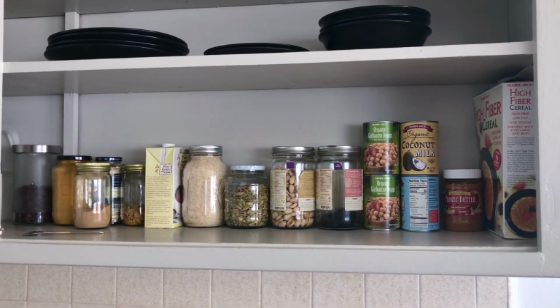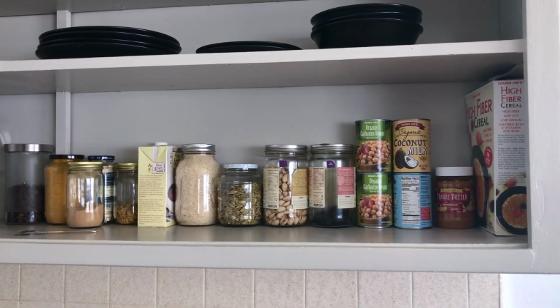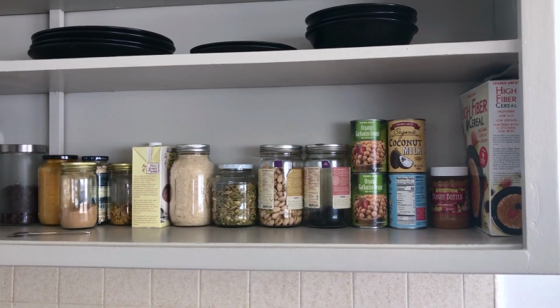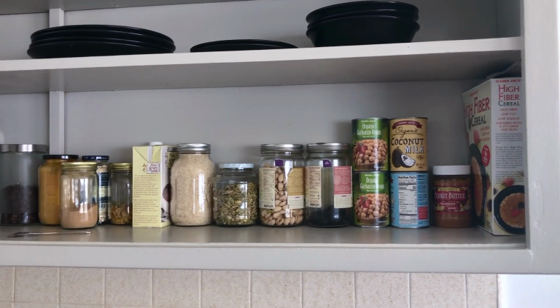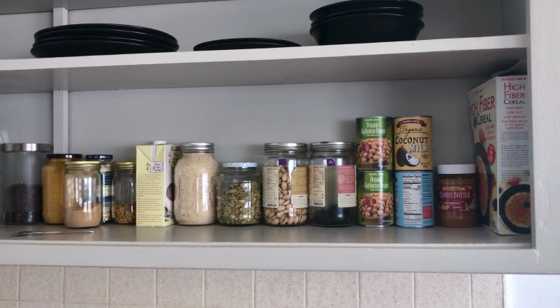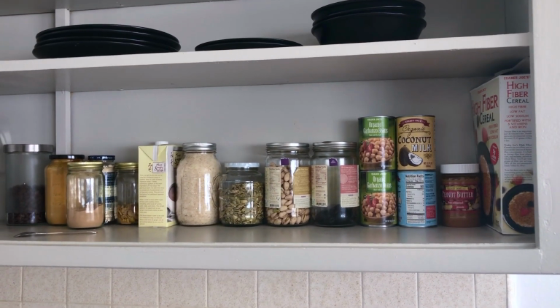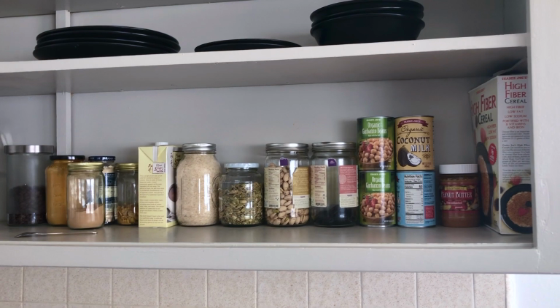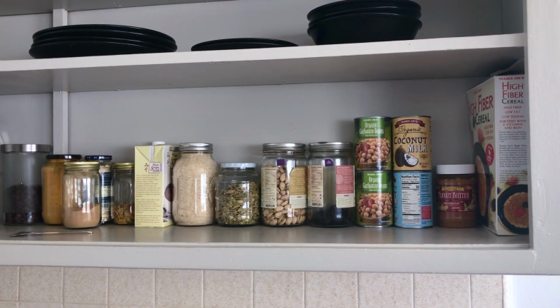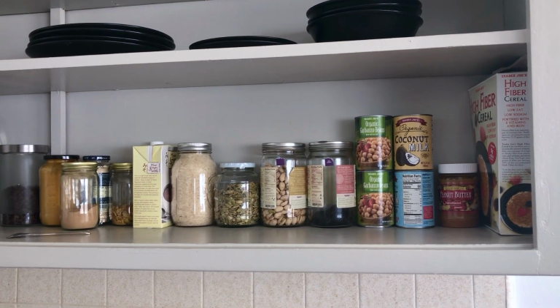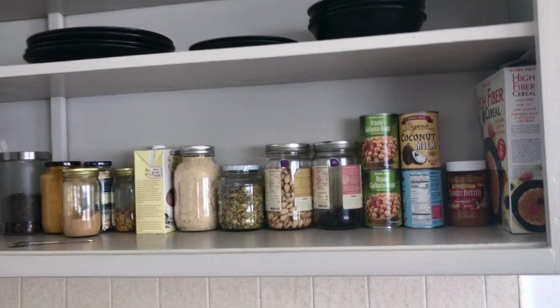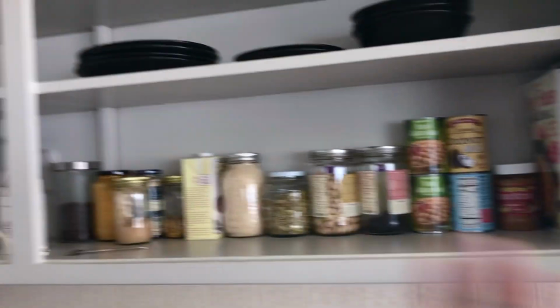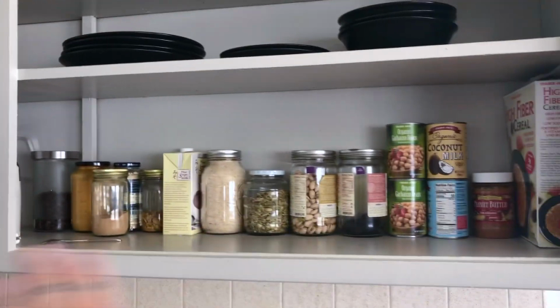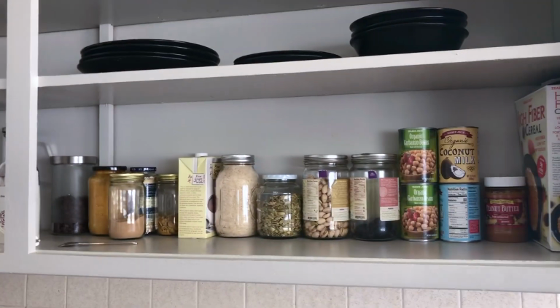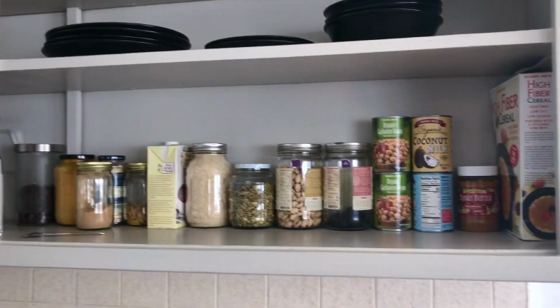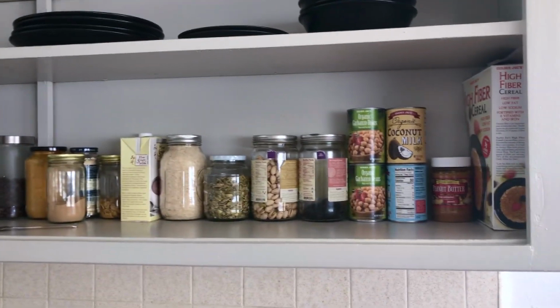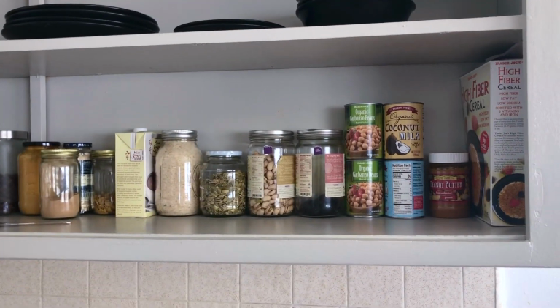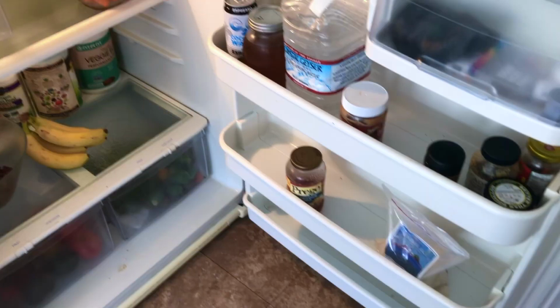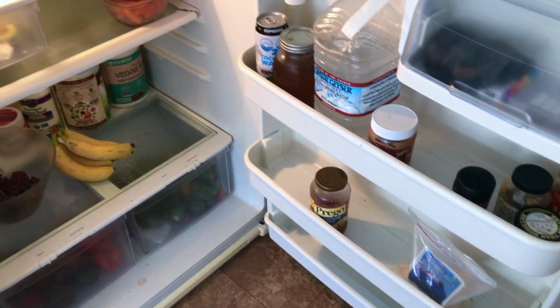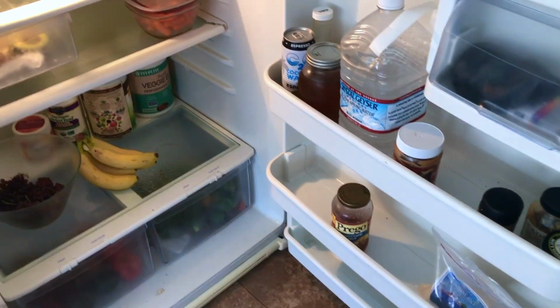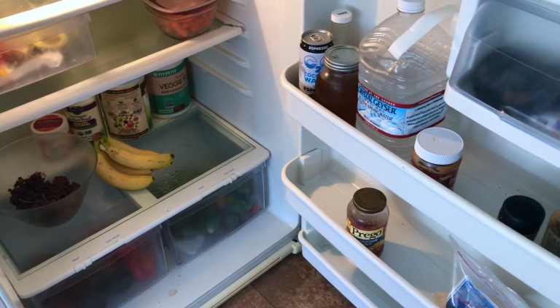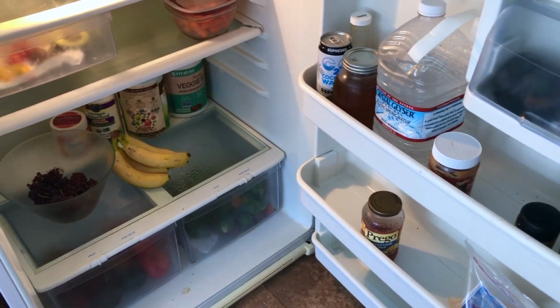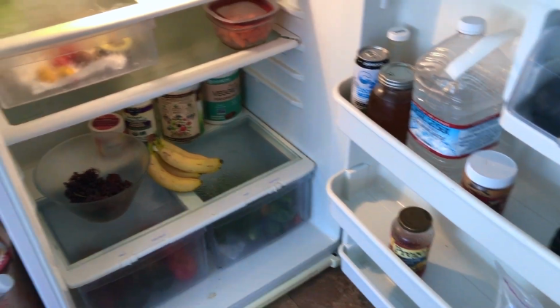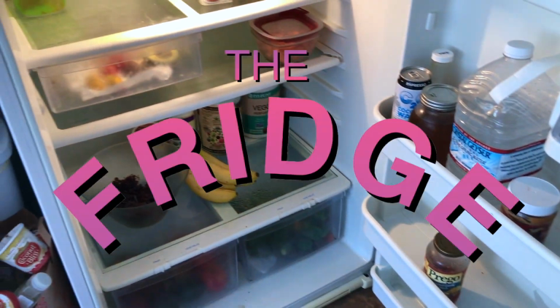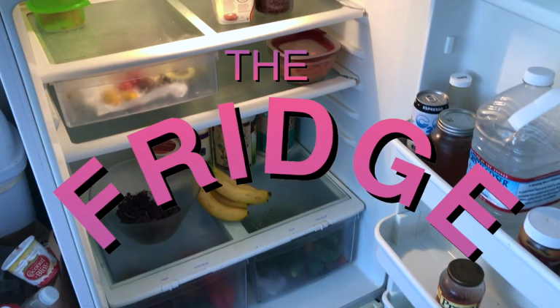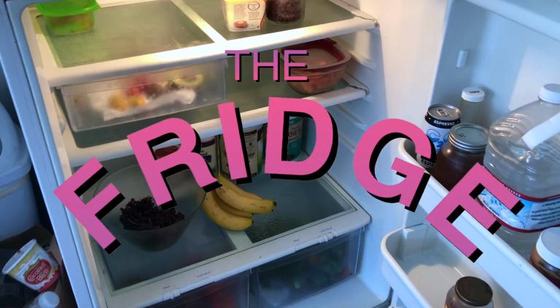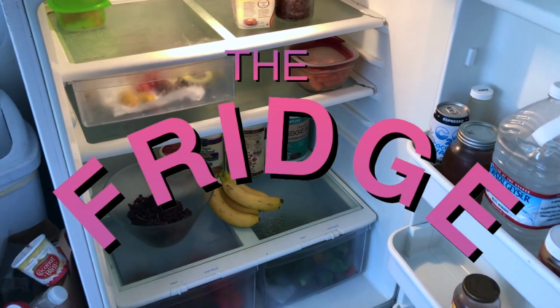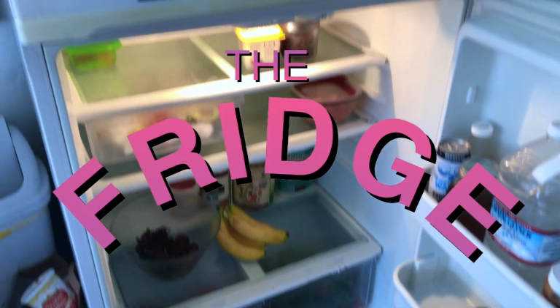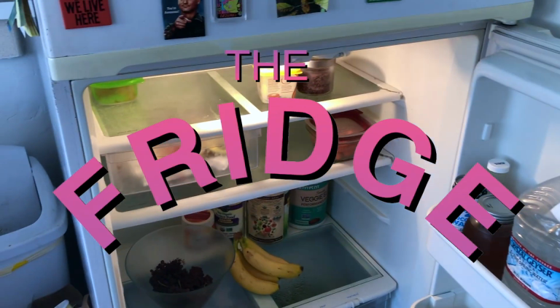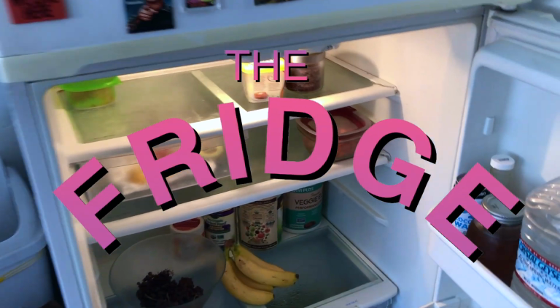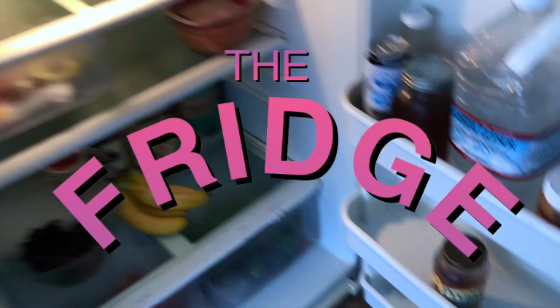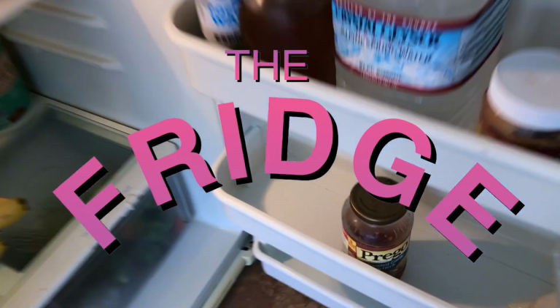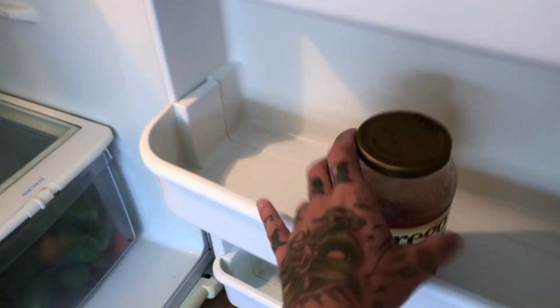That's basically it for the staples I get from the grocery store every week. All this food right here will last me at least a week. Now for my refrigerator...